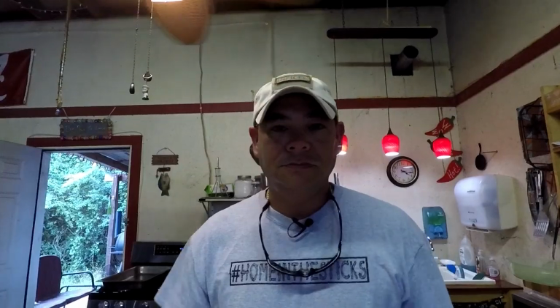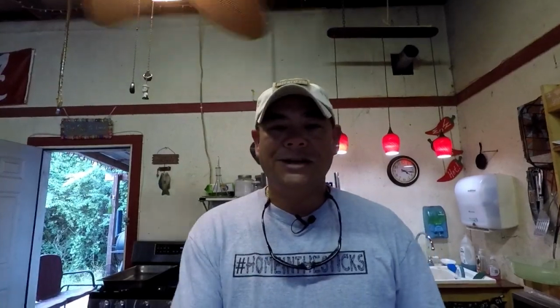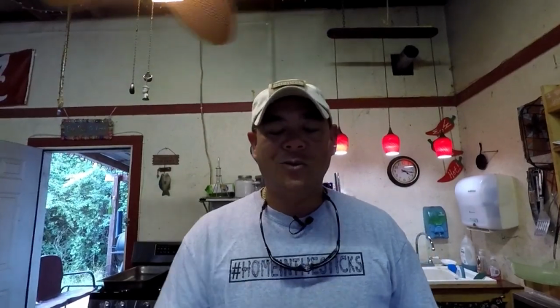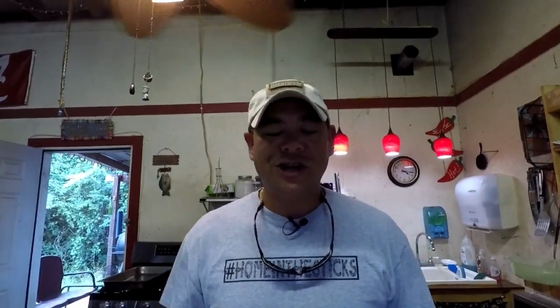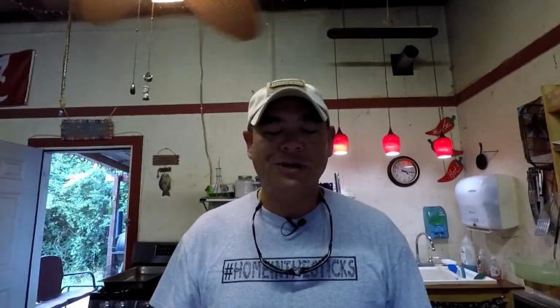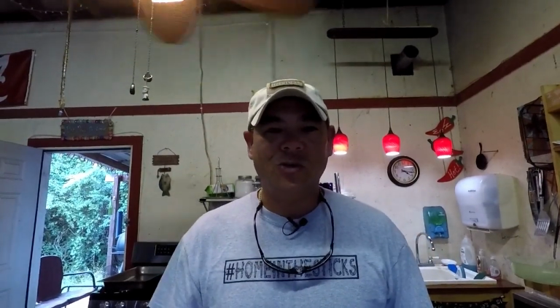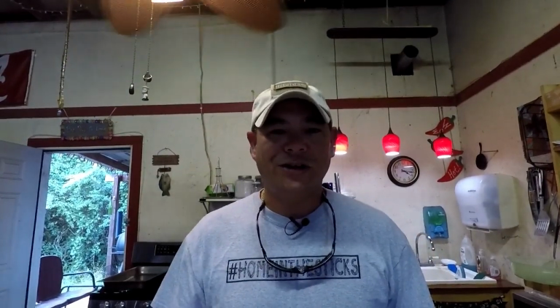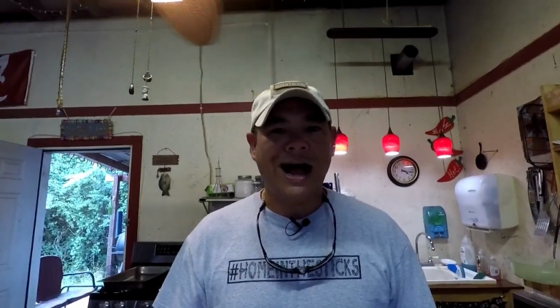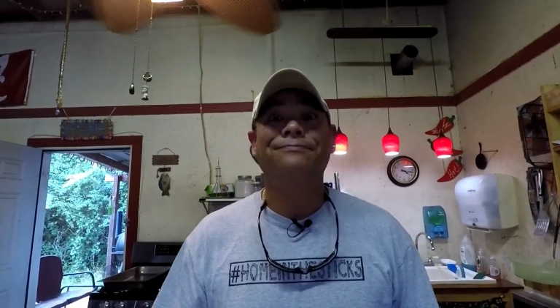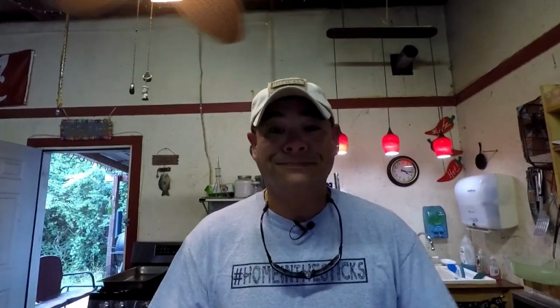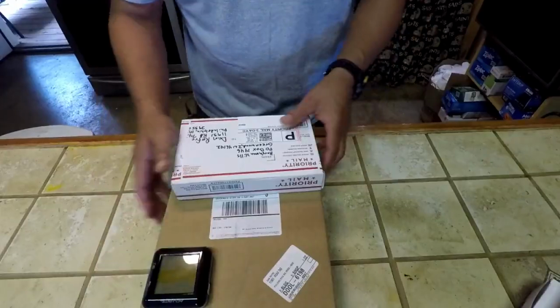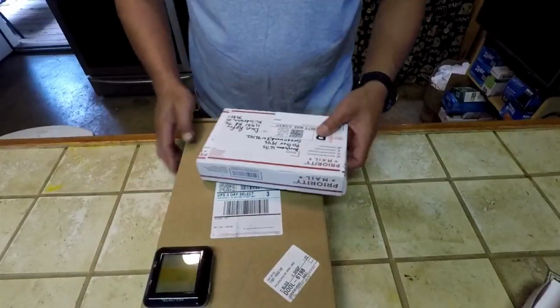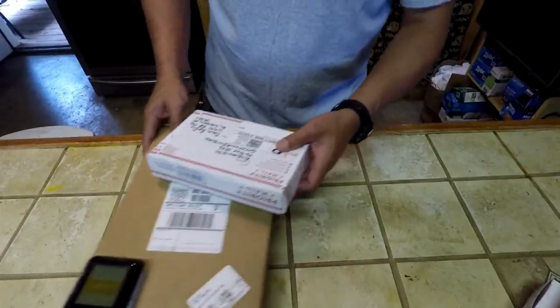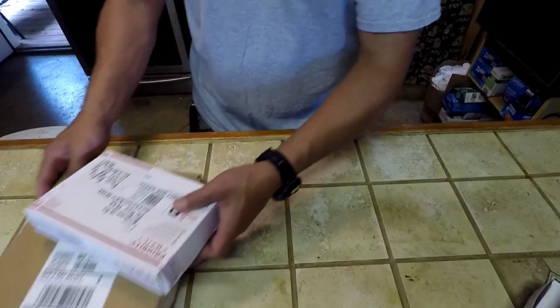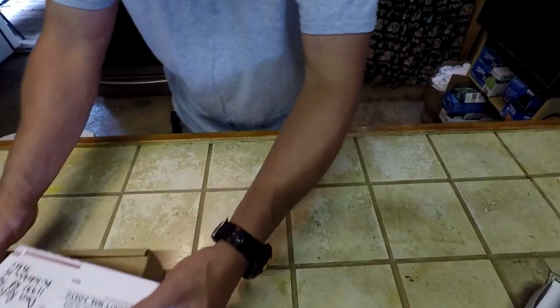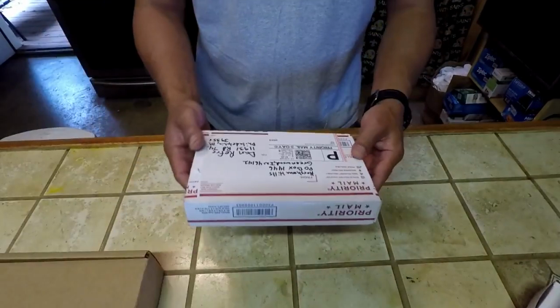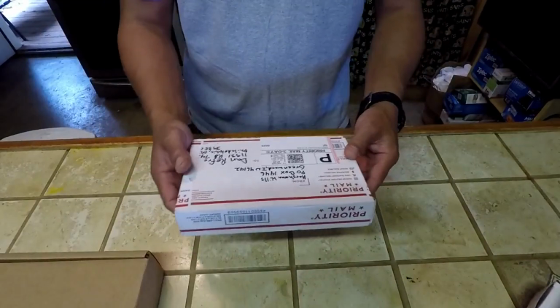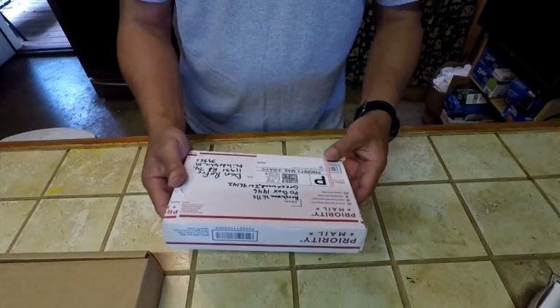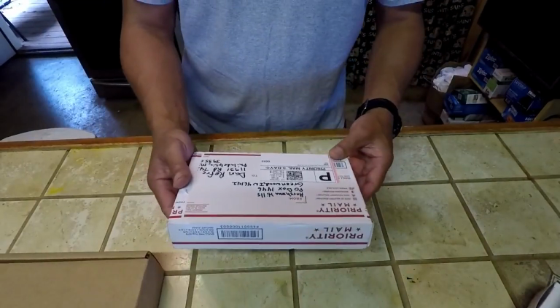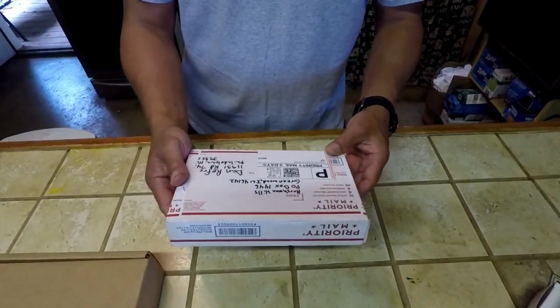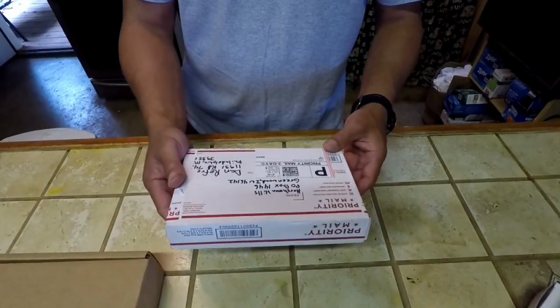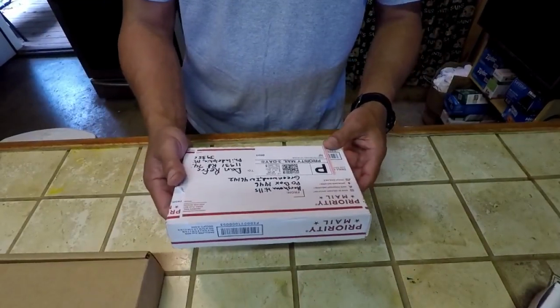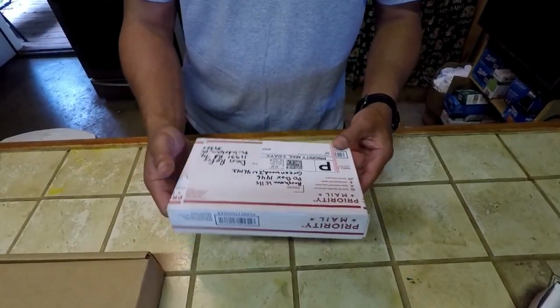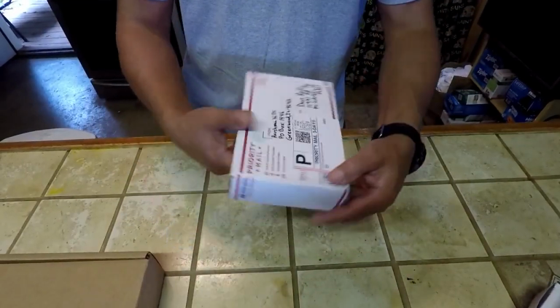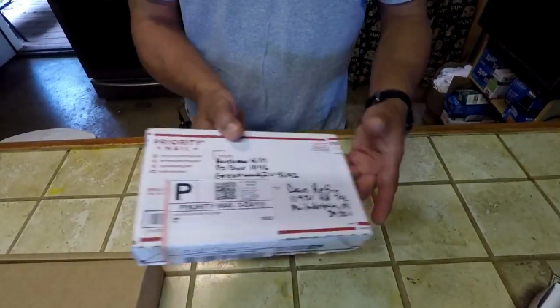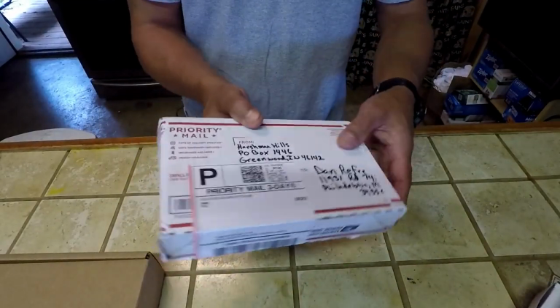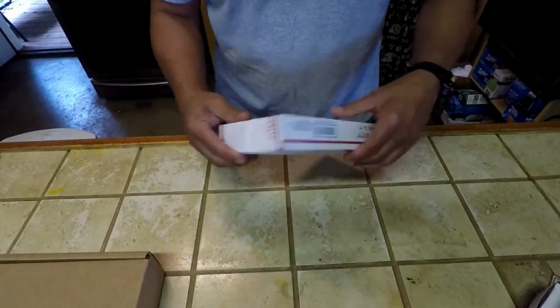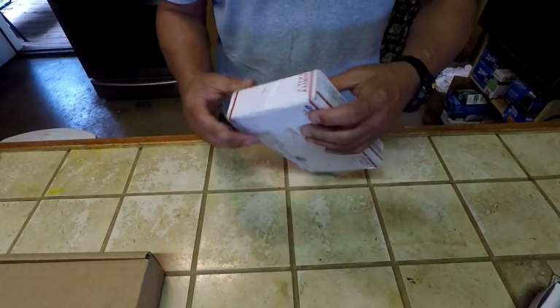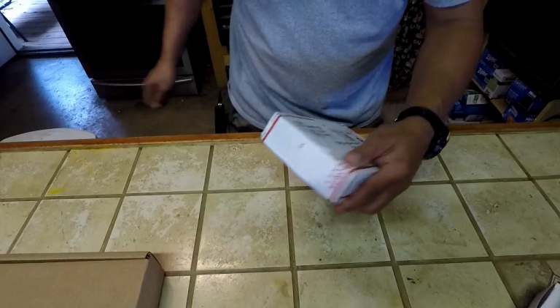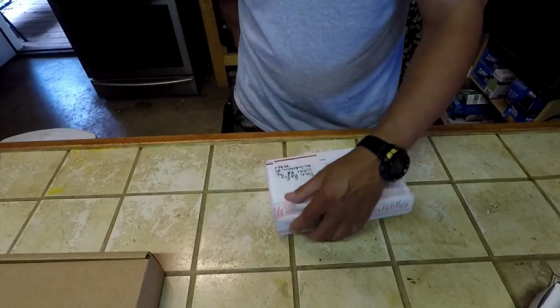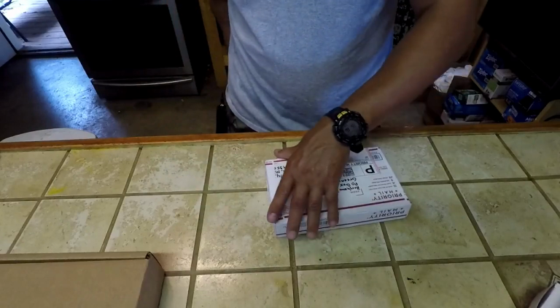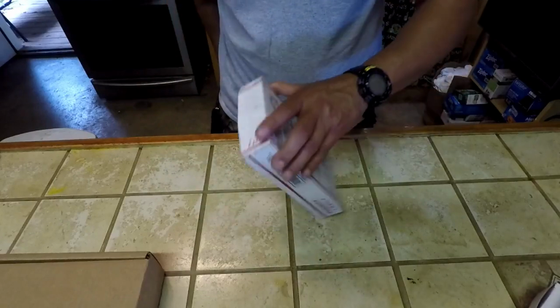All right, y'all. We're in the shop. Let me show you what I done got. Got me a package from James over at Harshman Hills. Let's open this thing up and see what it is.